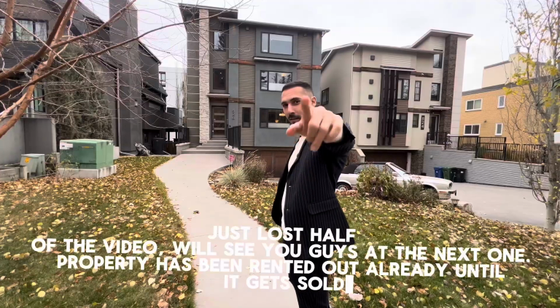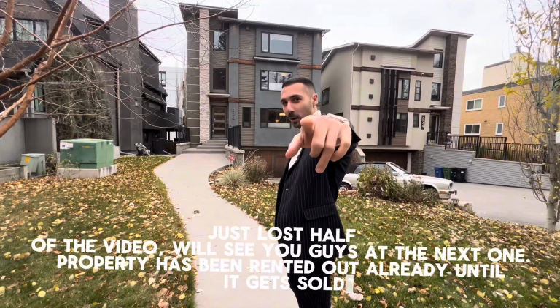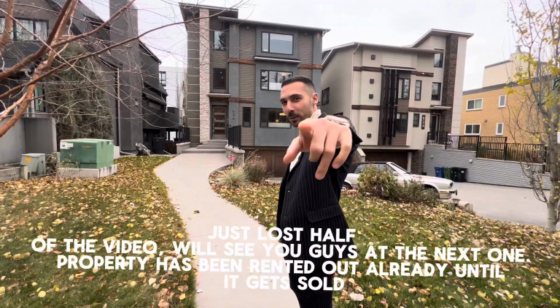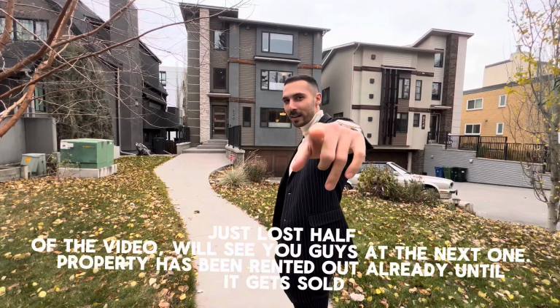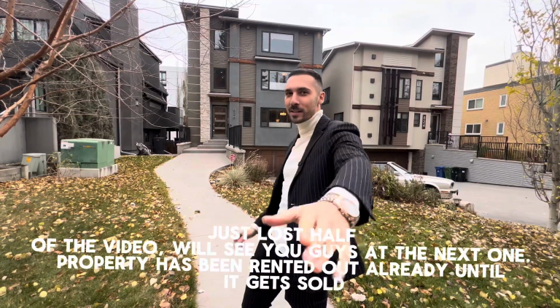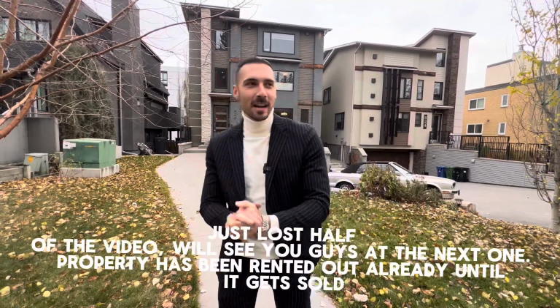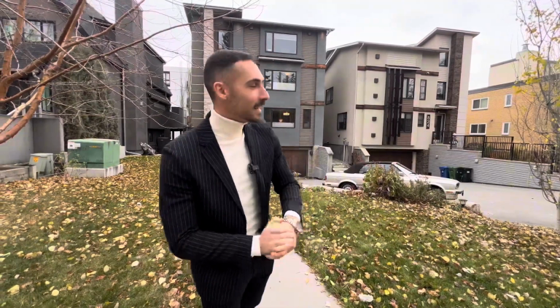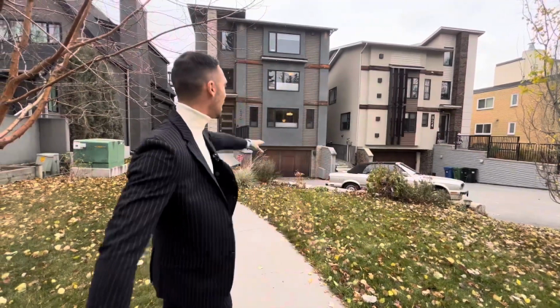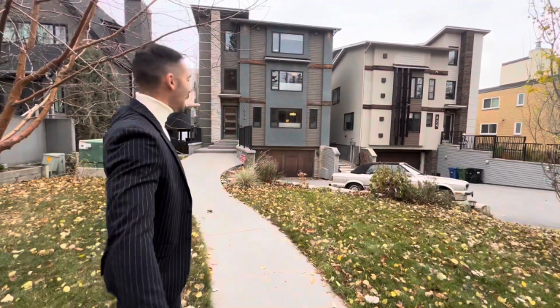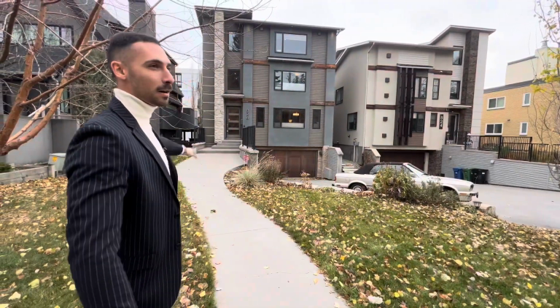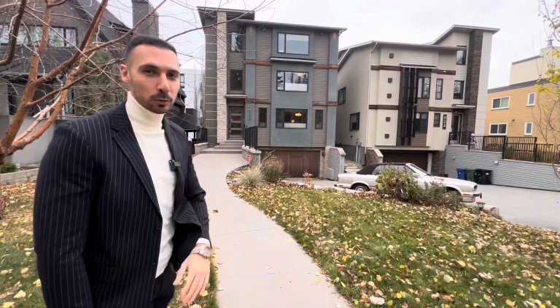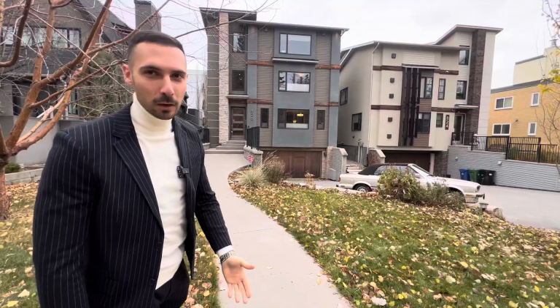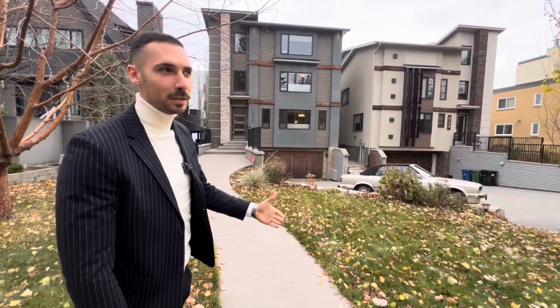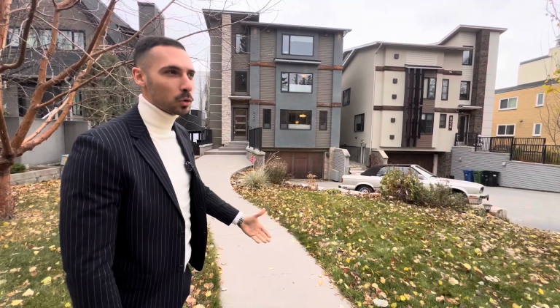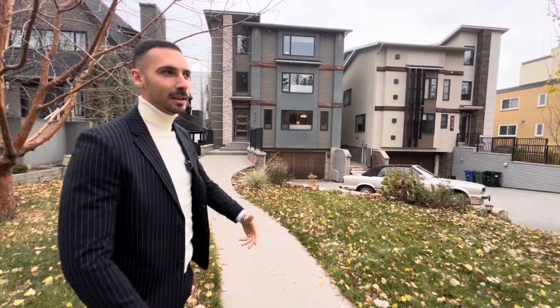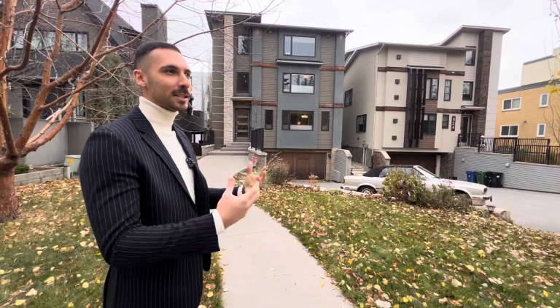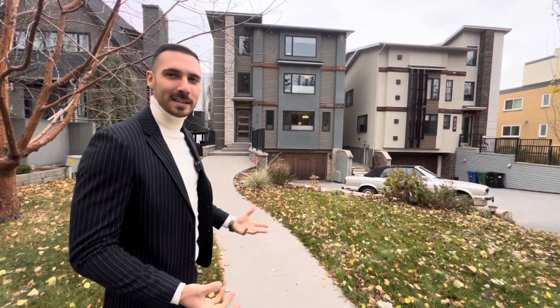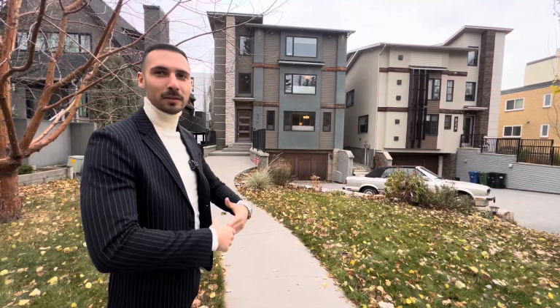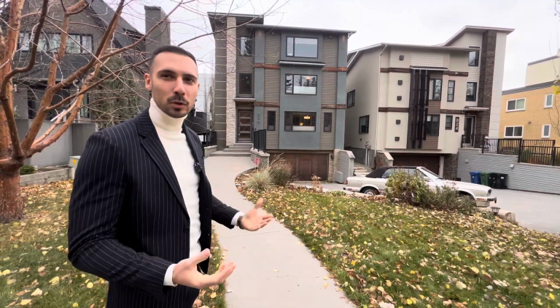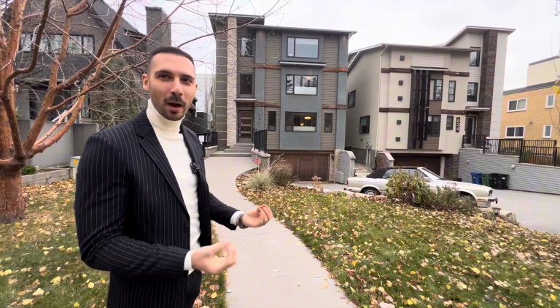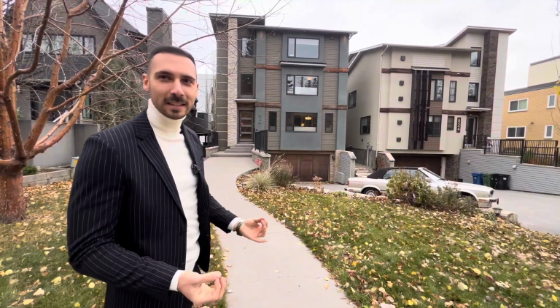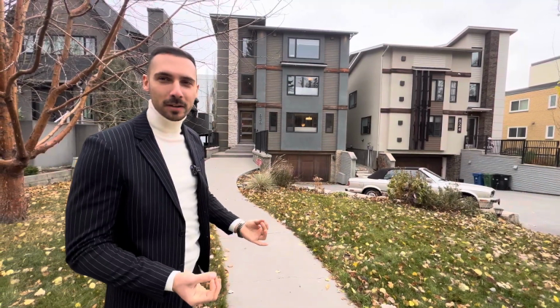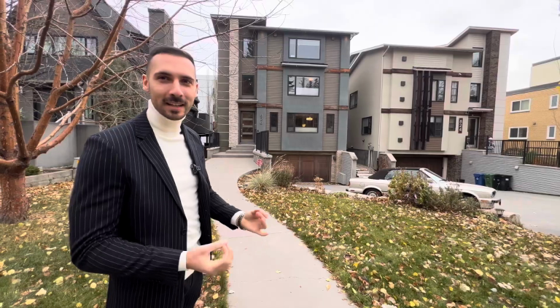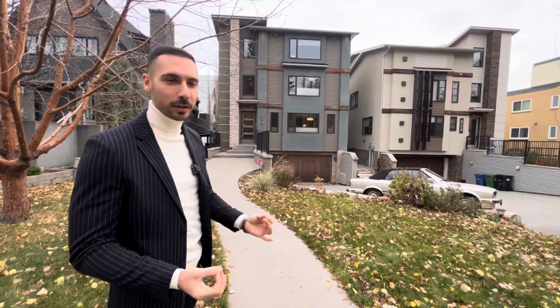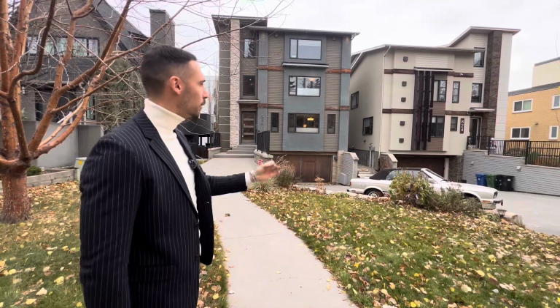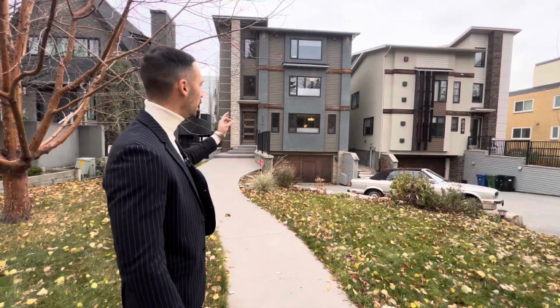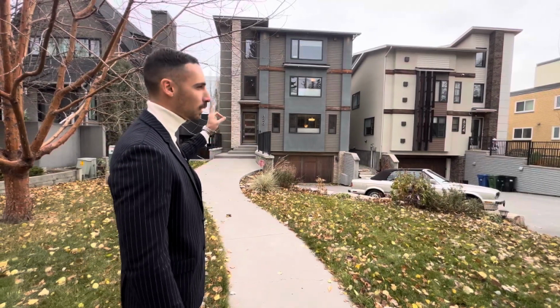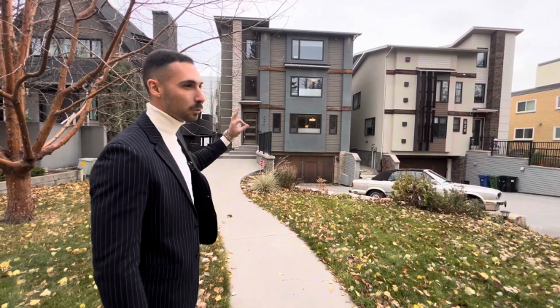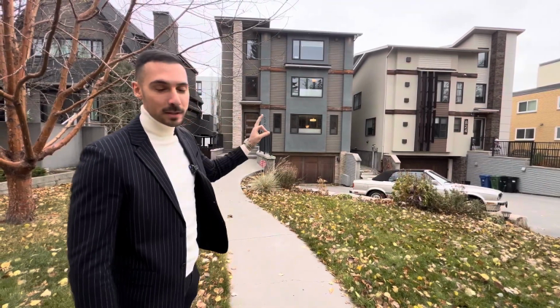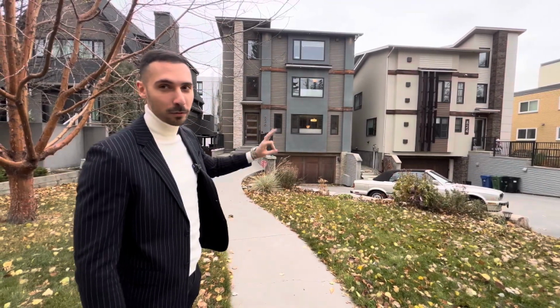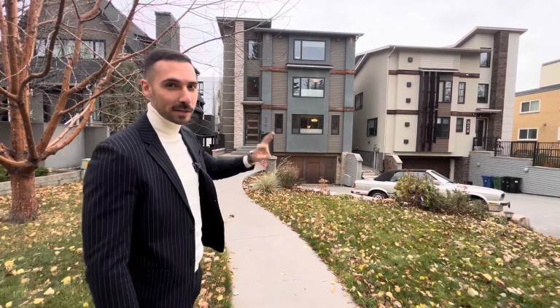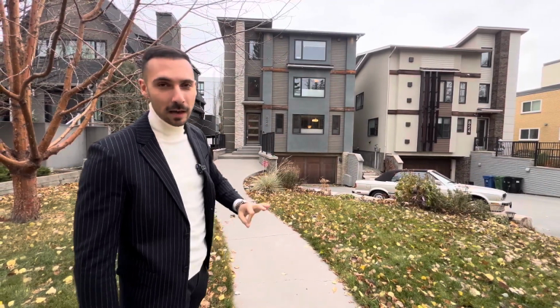Welcome back to the channel guys. We are in Upper Mount Royal, one of the most exquisite, one of the most private neighborhoods in Calgary. We are about three minutes away from 17th Avenue.